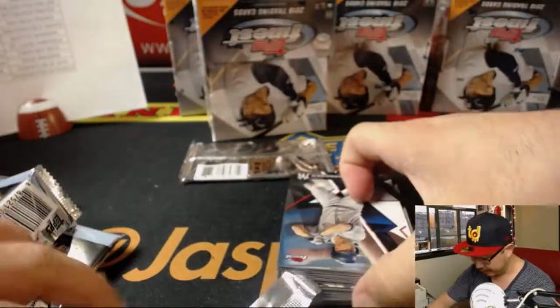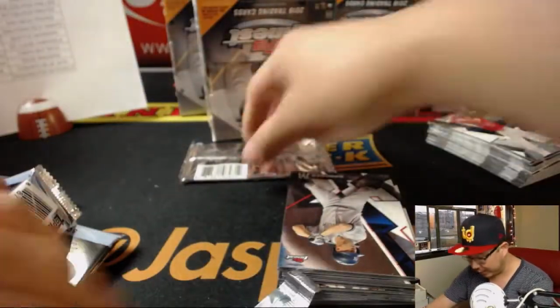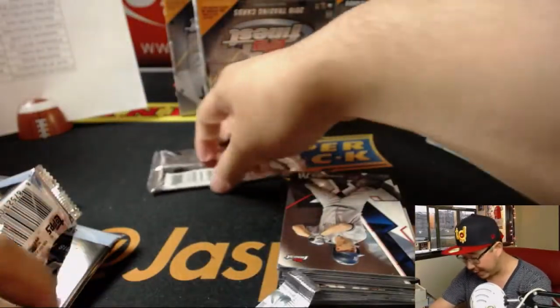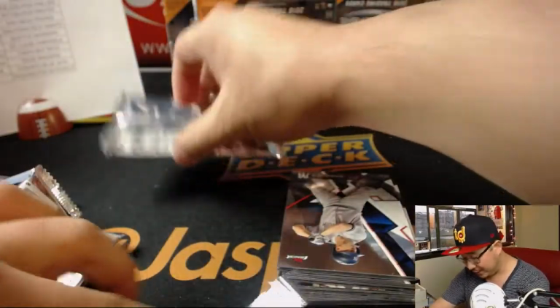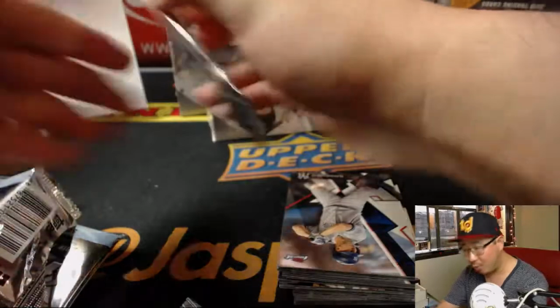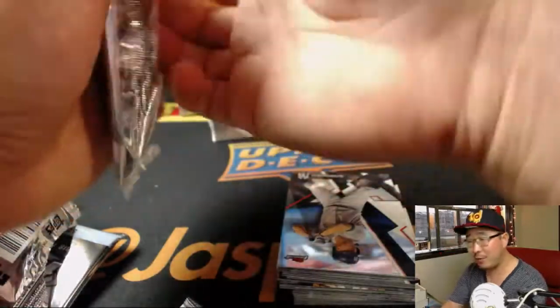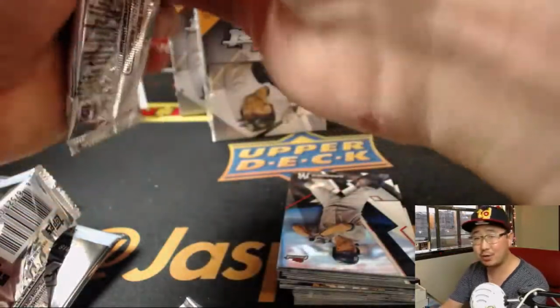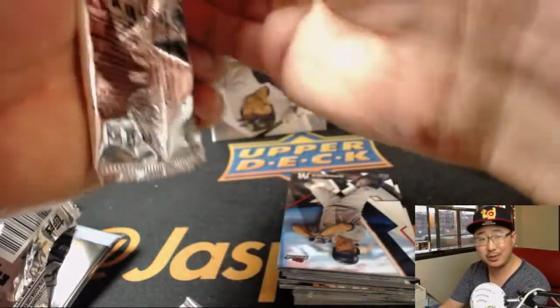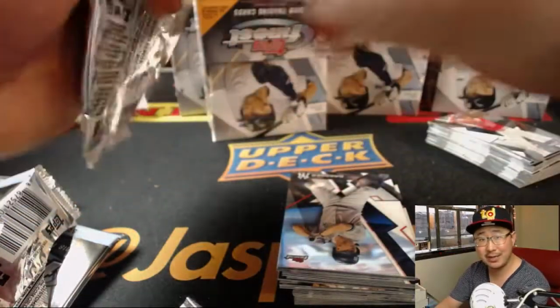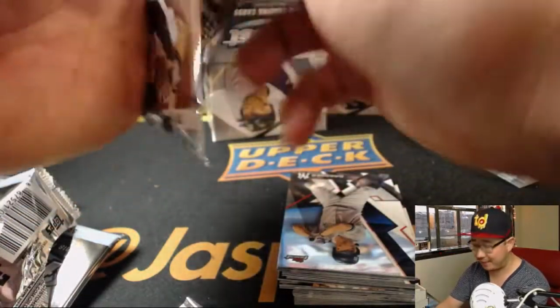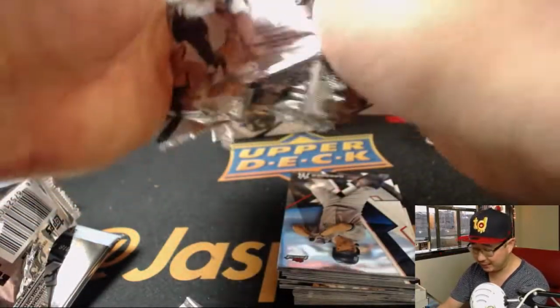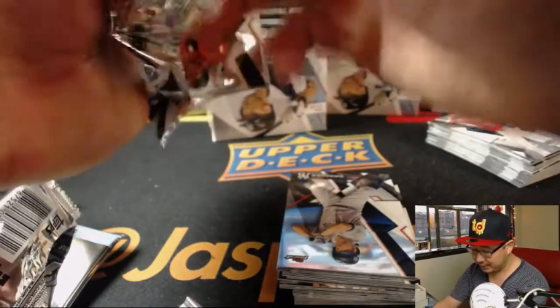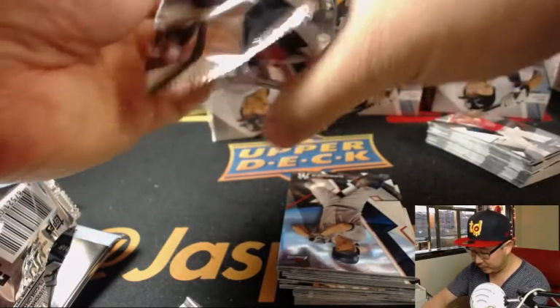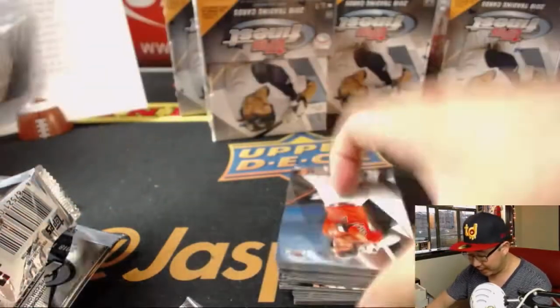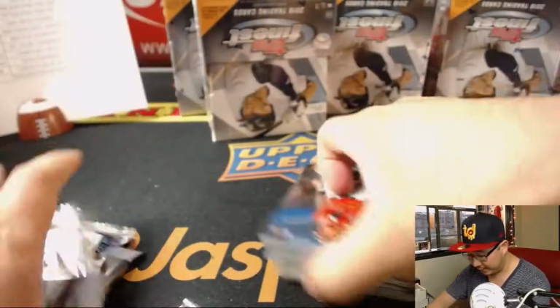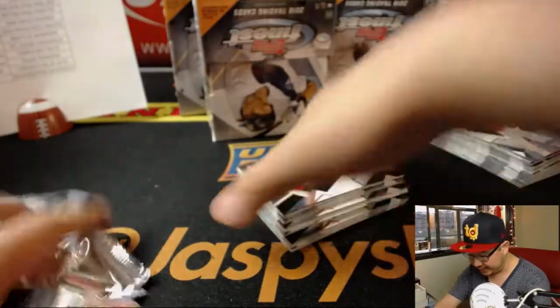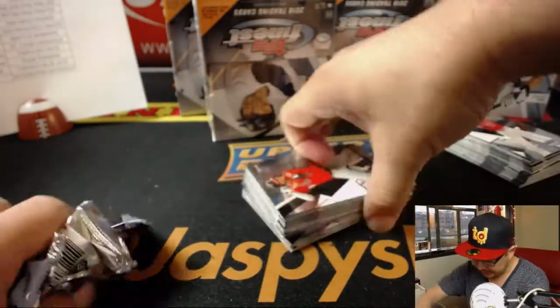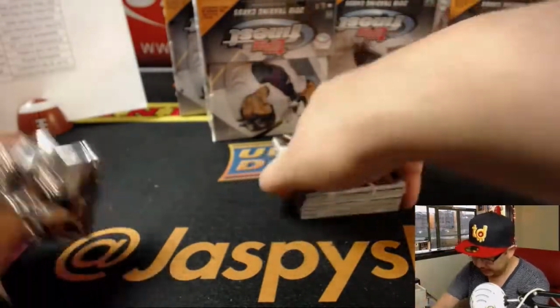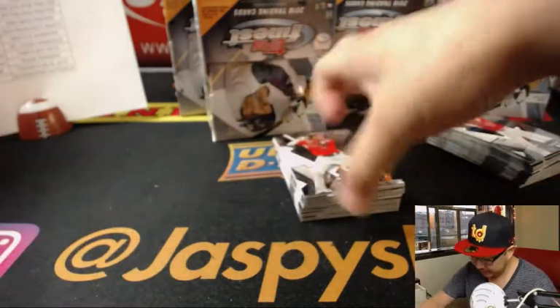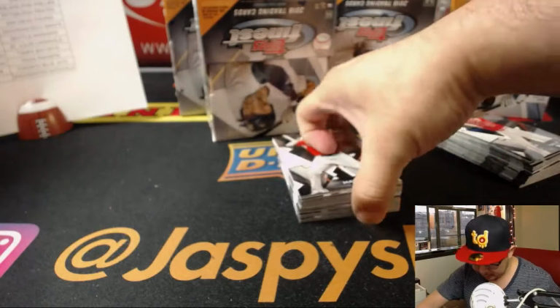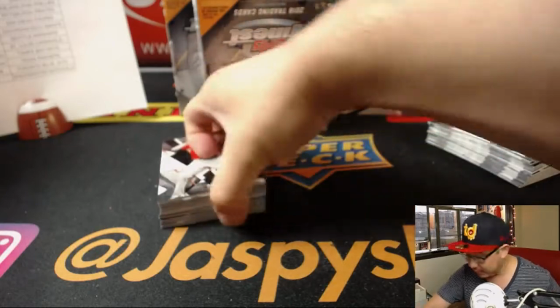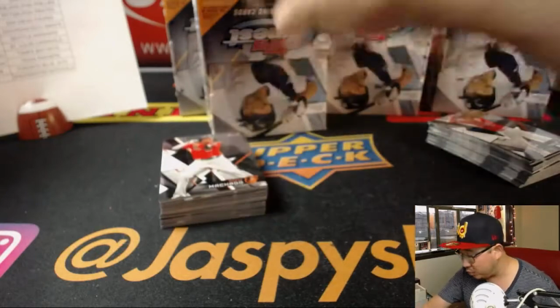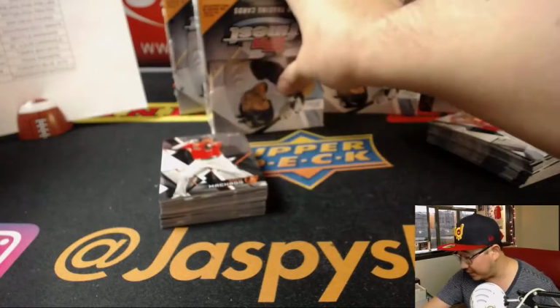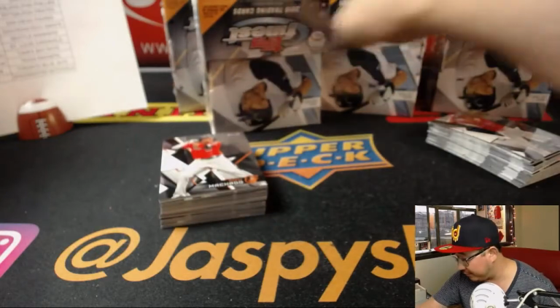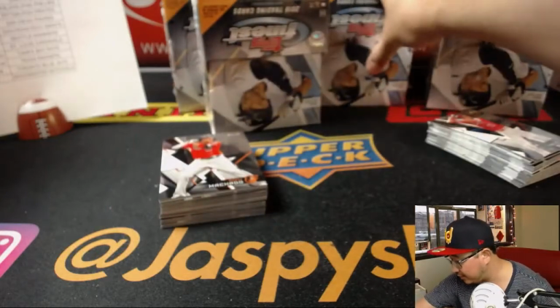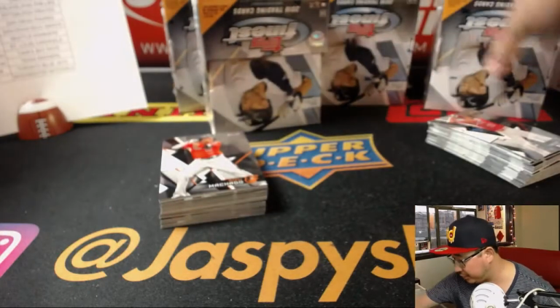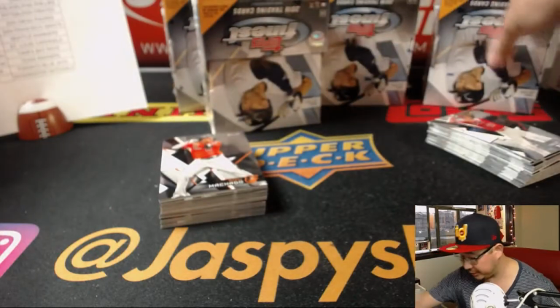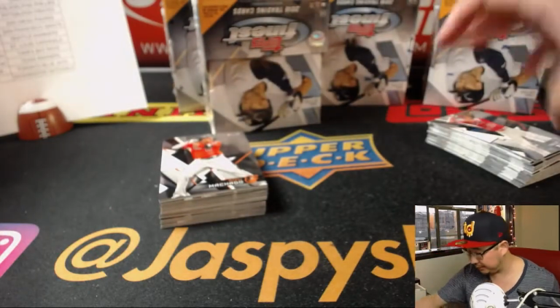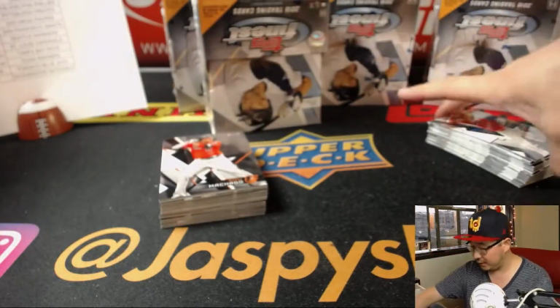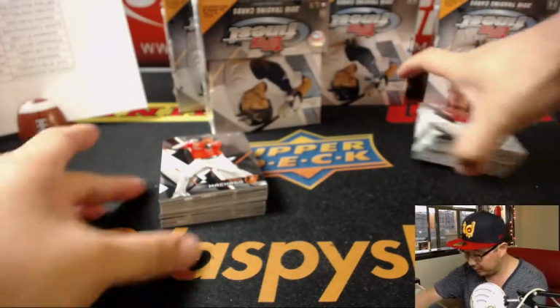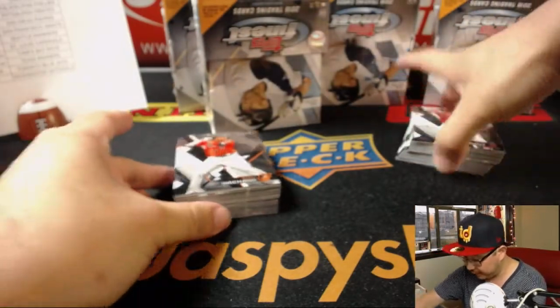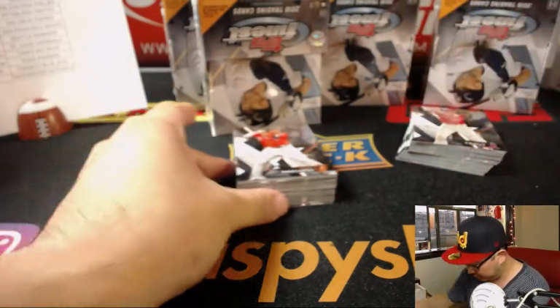Good luck to everybody. Everyone's got a shot at 1-of-1s, train whistles, out-of-5s, big autographs, case hits. I think most teams have case hit opportunities, so good luck everybody. Here we go.